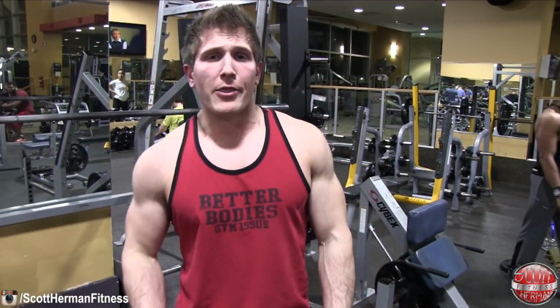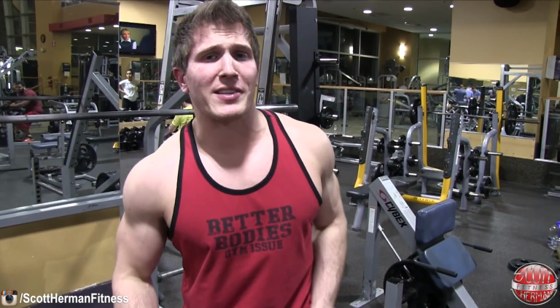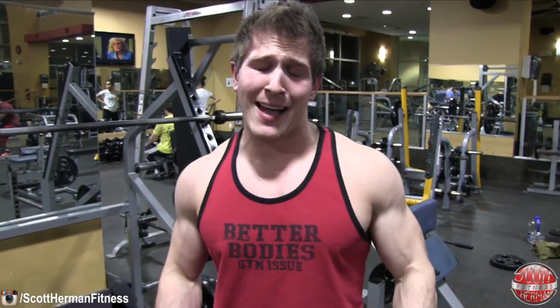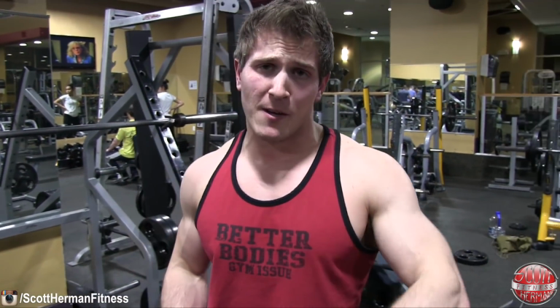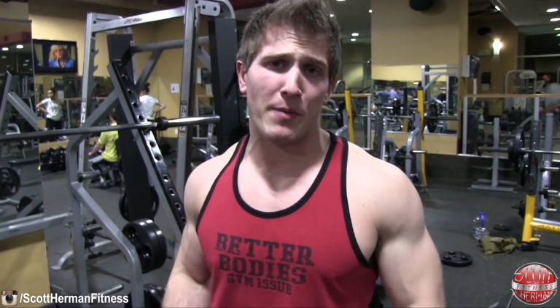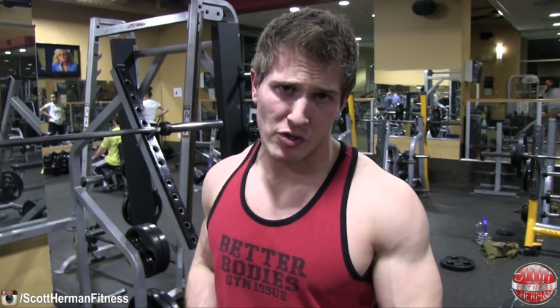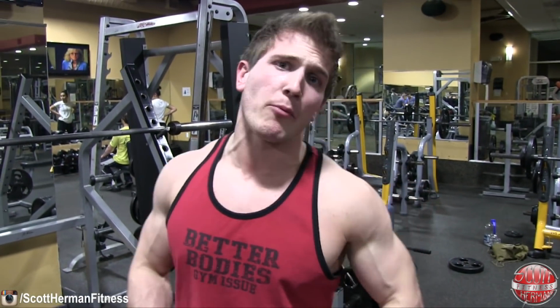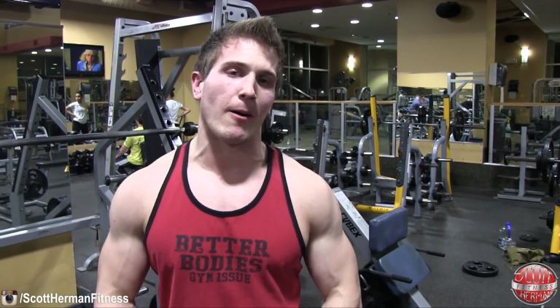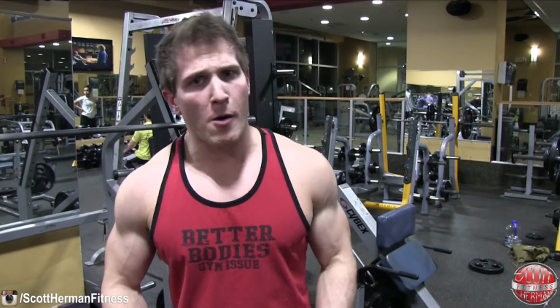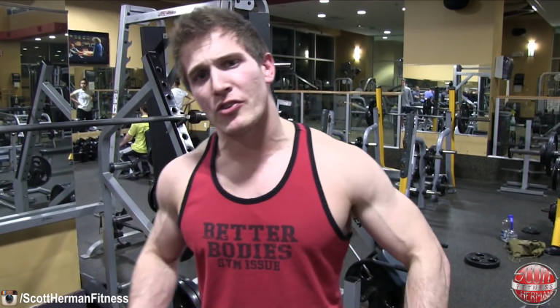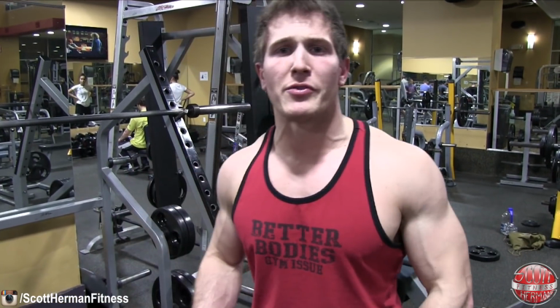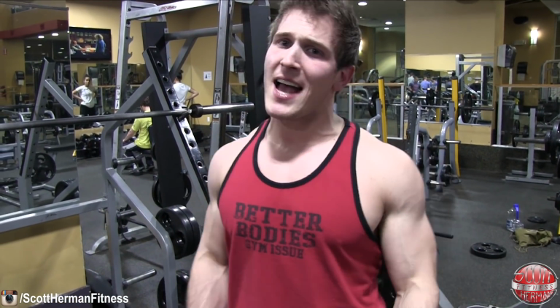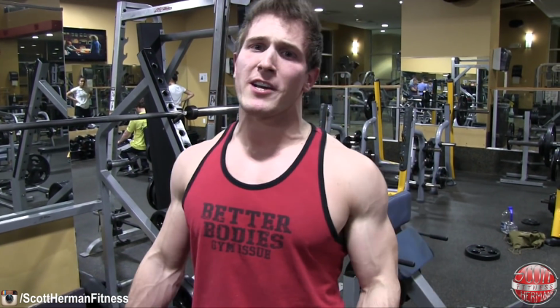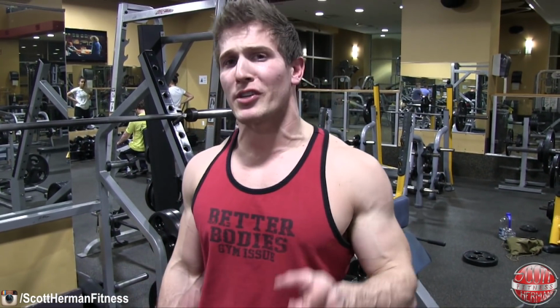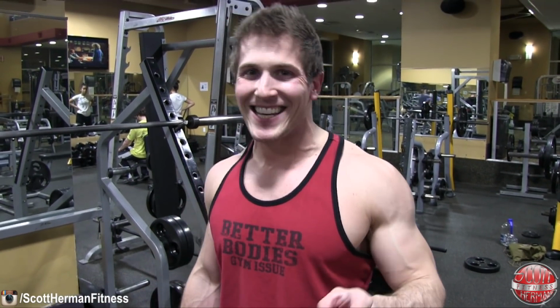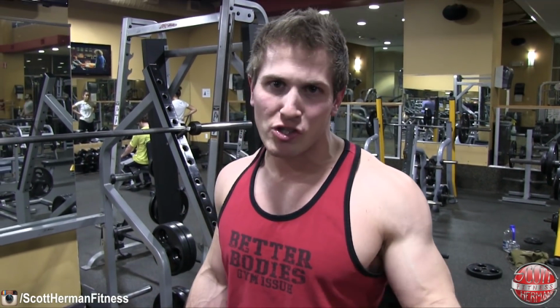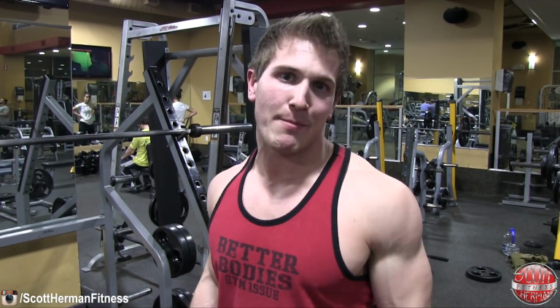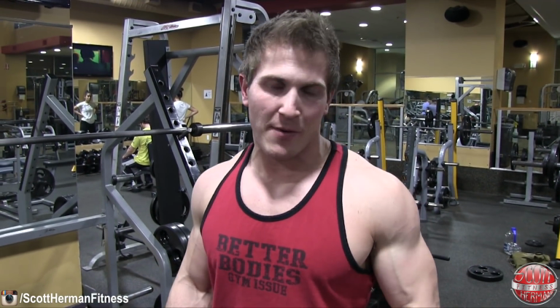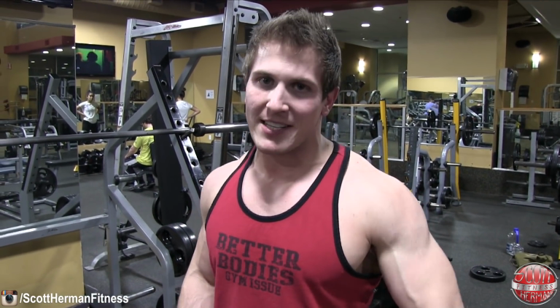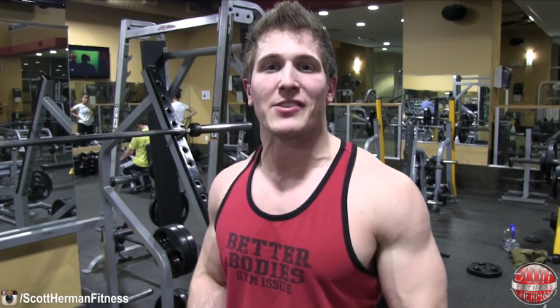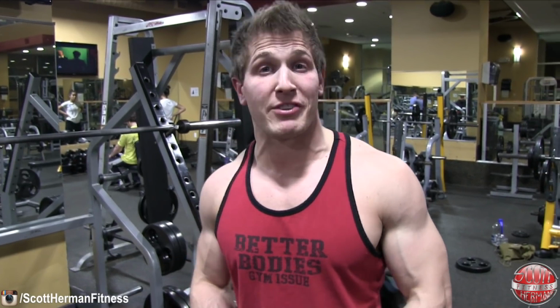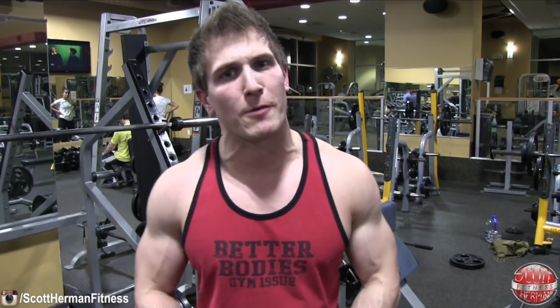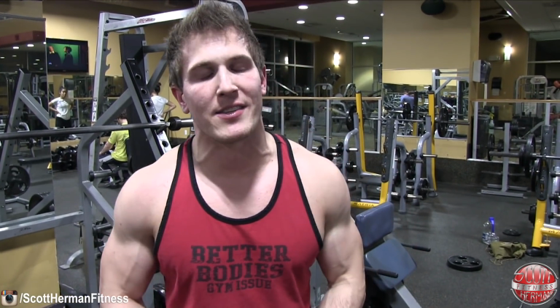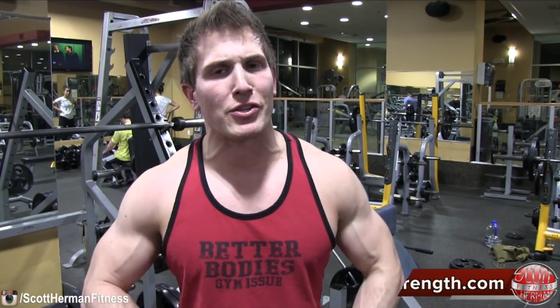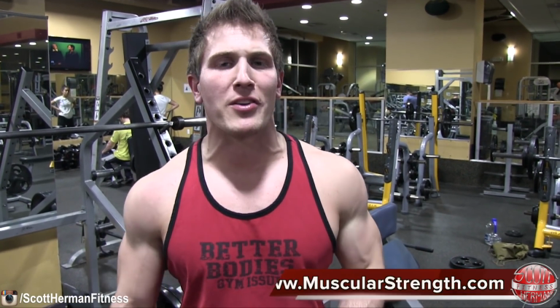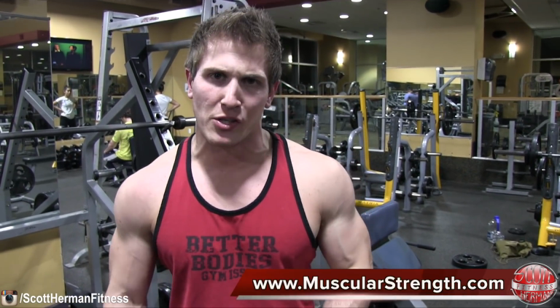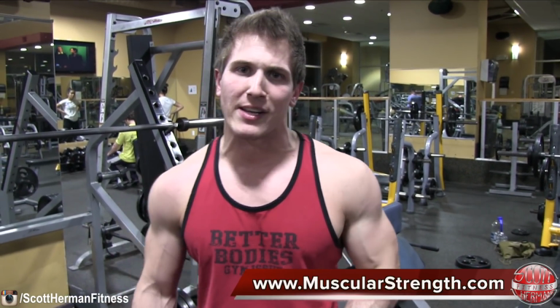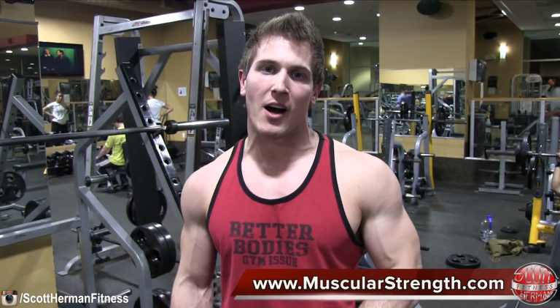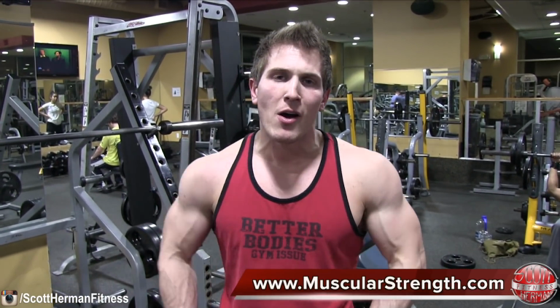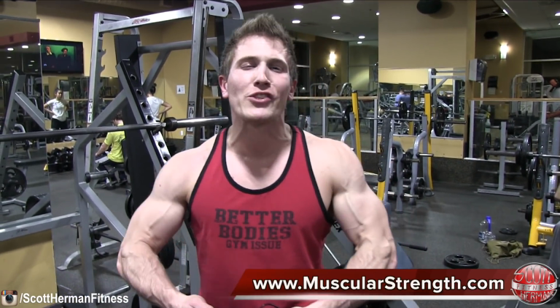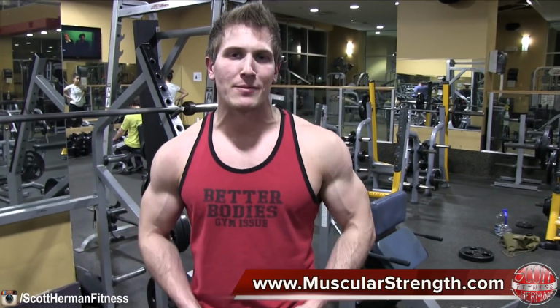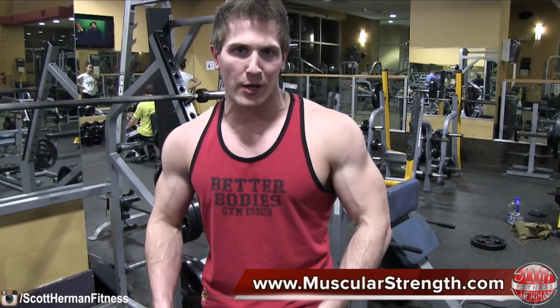That completes your bicep and tricep workout — hope you guys enjoyed the routine! As always, be sure to like and subscribe for more great tips, exercise routines, and meal plans. Be sure to join us on MuscularStrength.com.